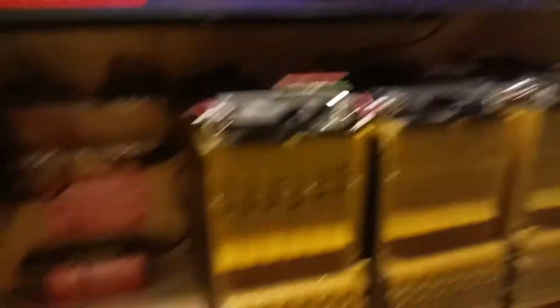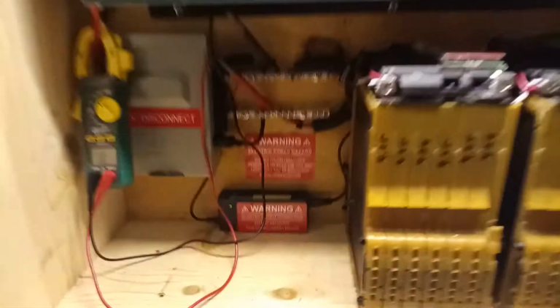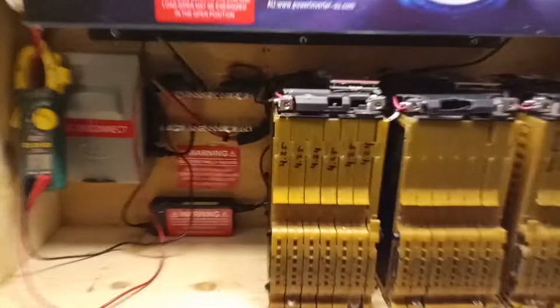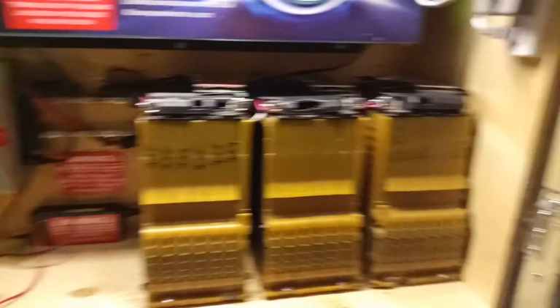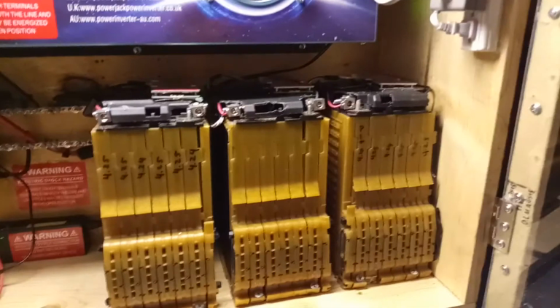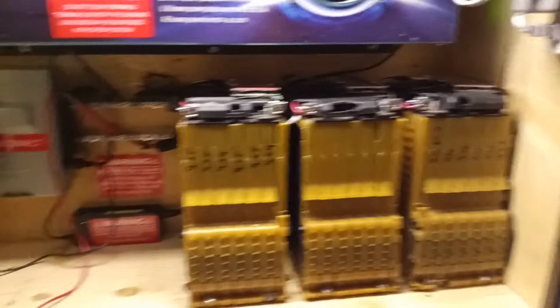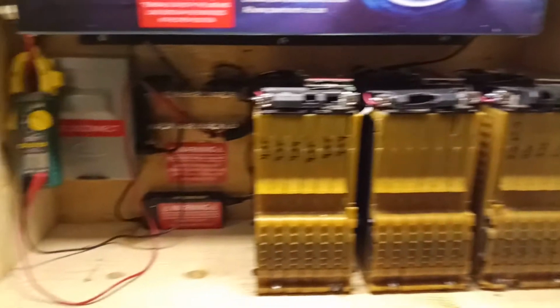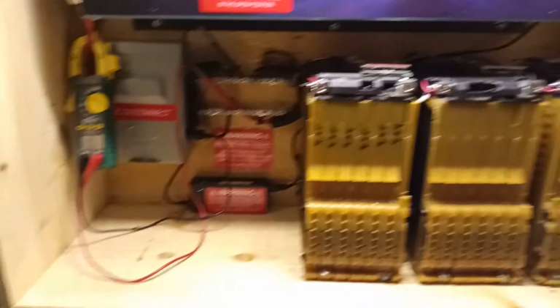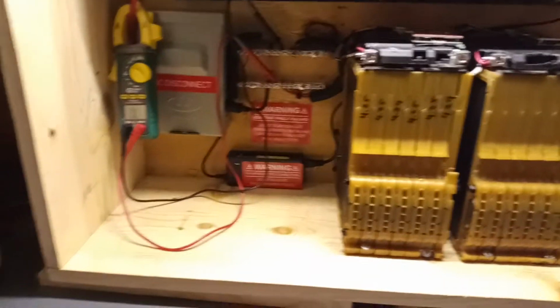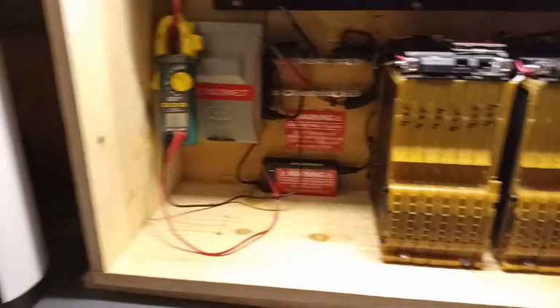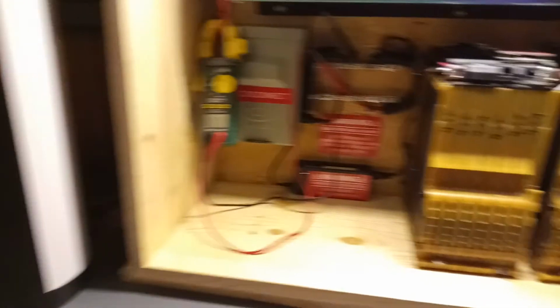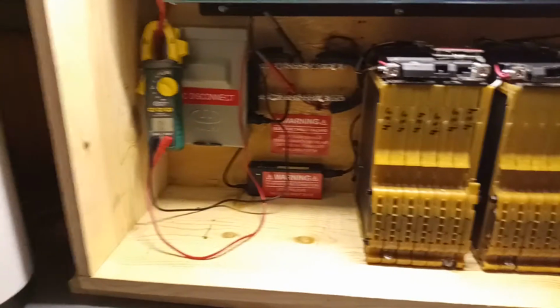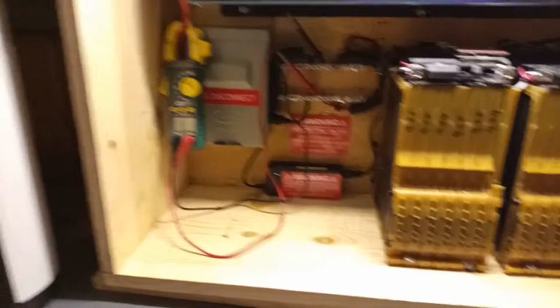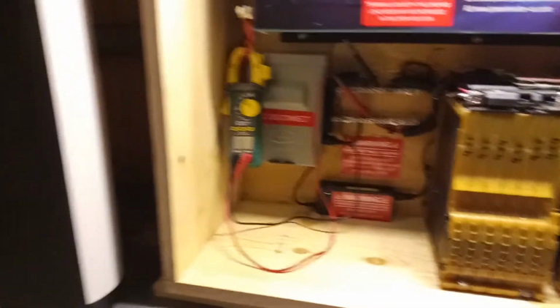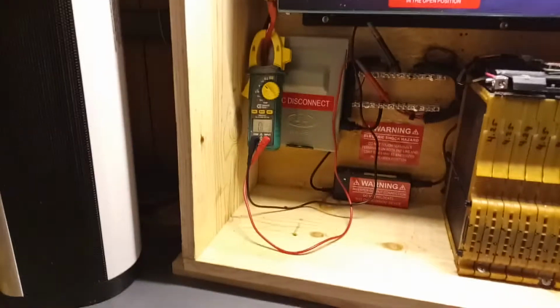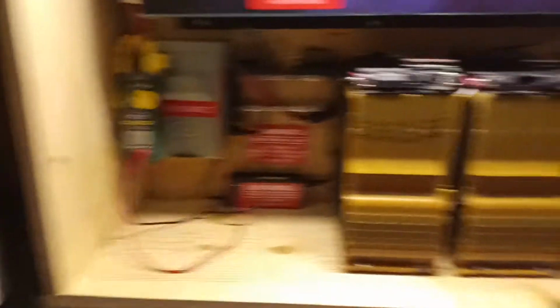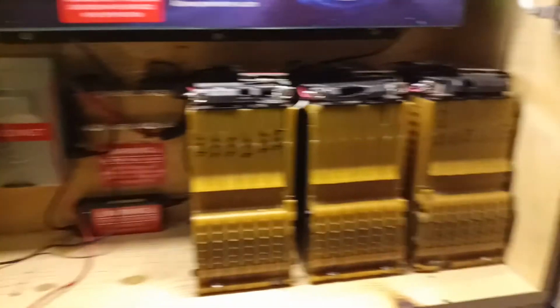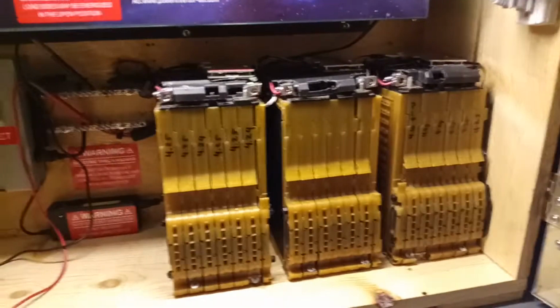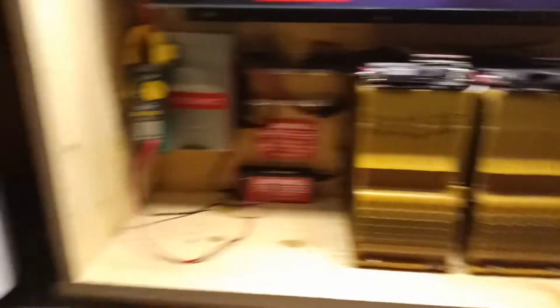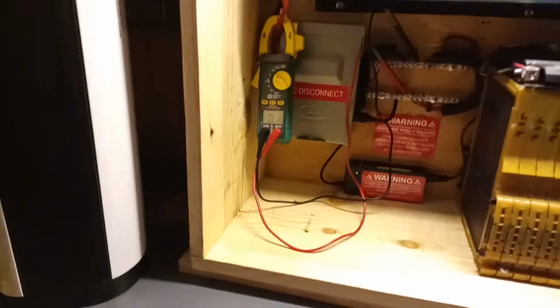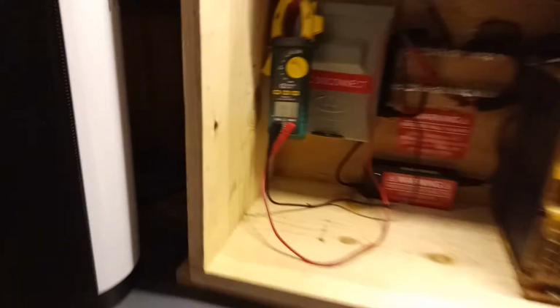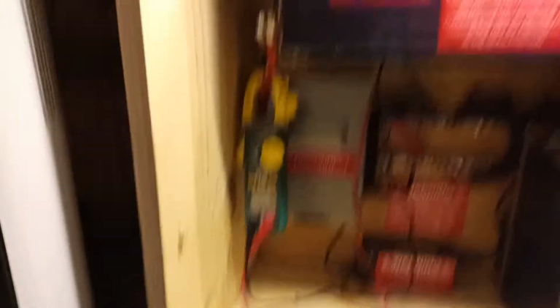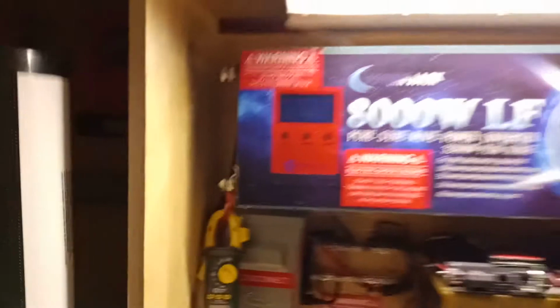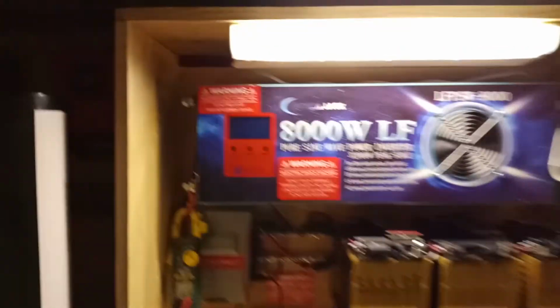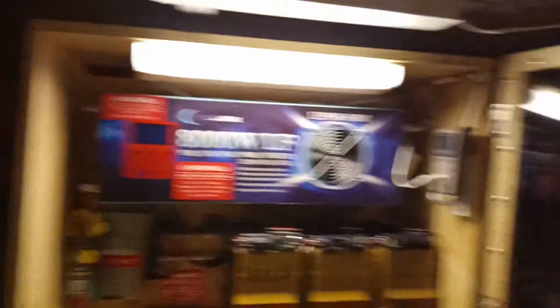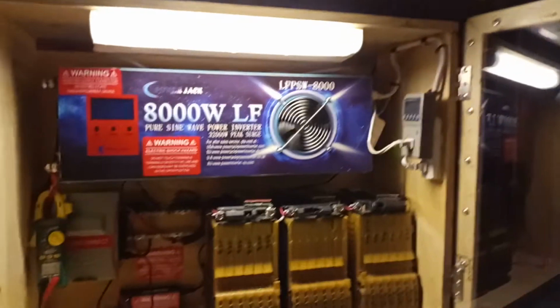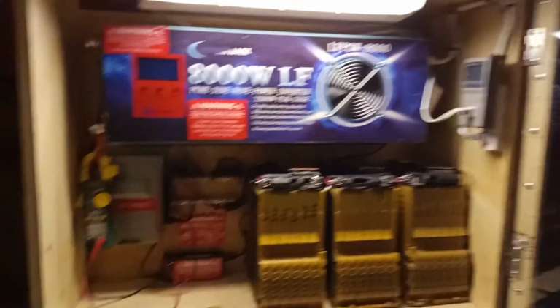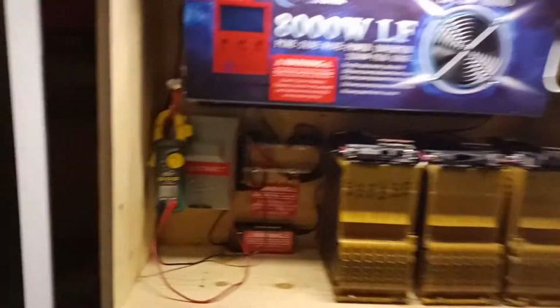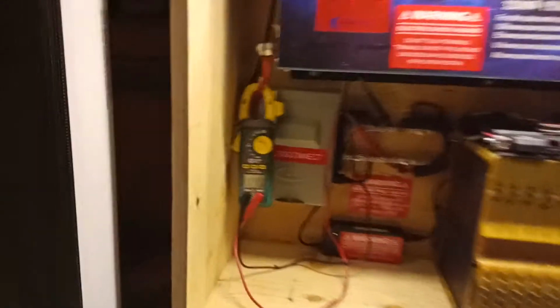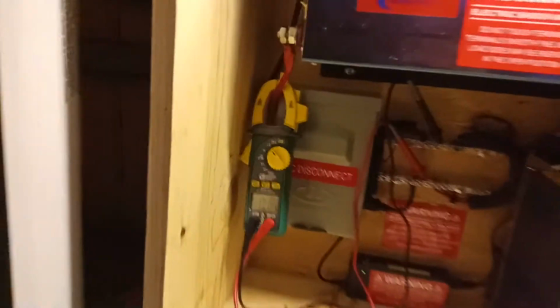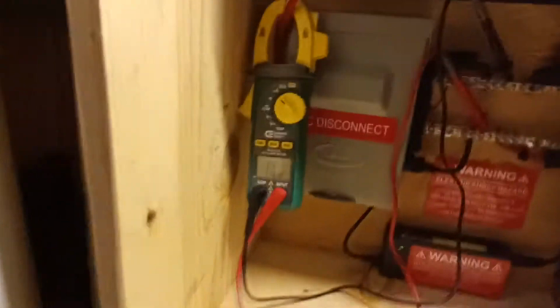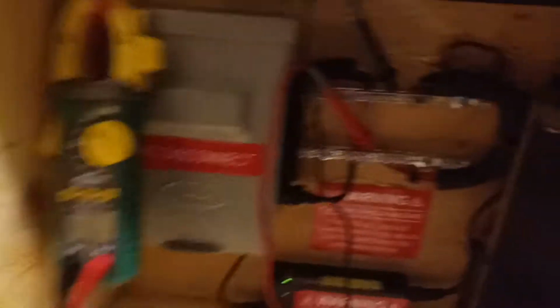There's plenty of space for adding on. In this configuration I could fit a grand total of five packs. I'll just make these boxes custom to order, to customer specifications.